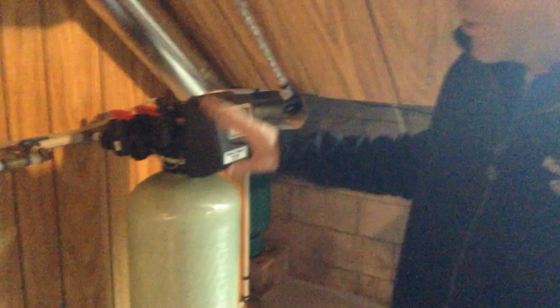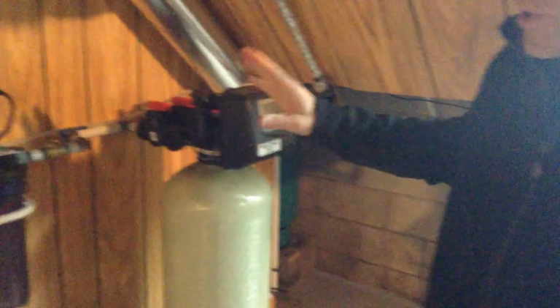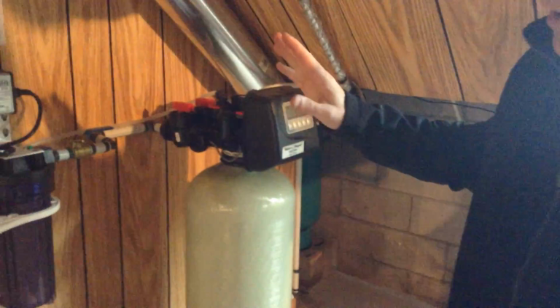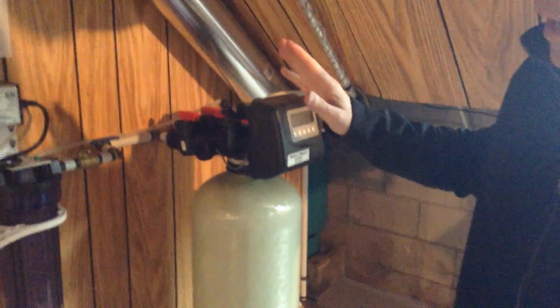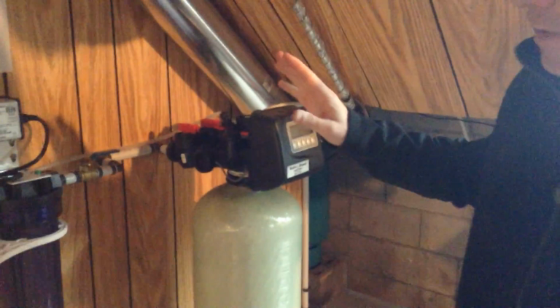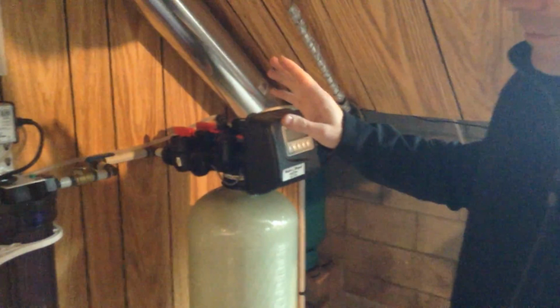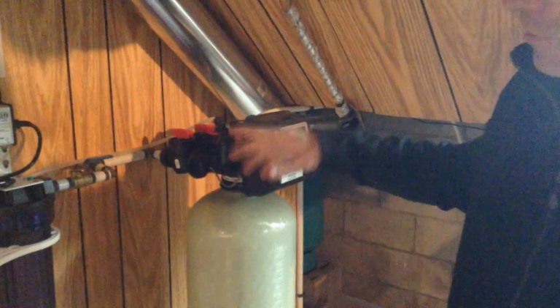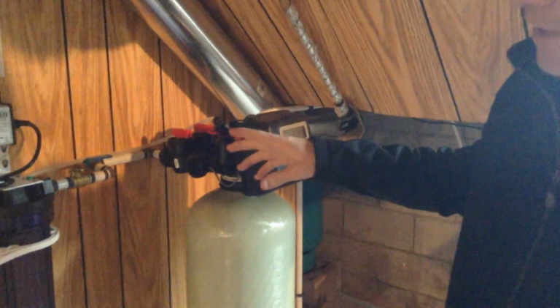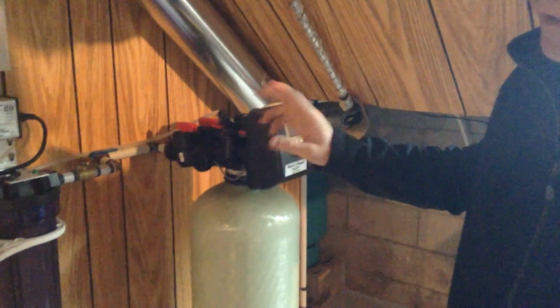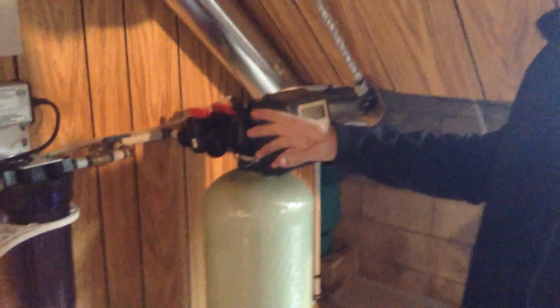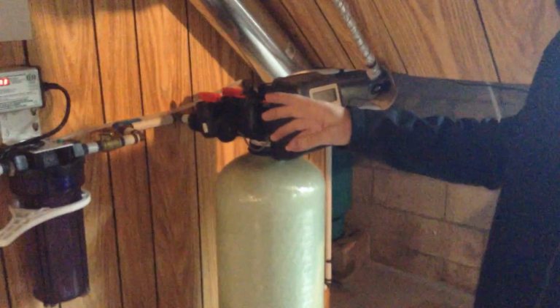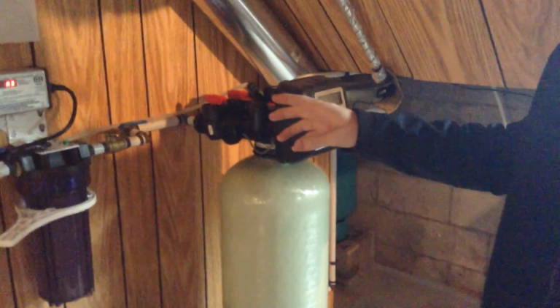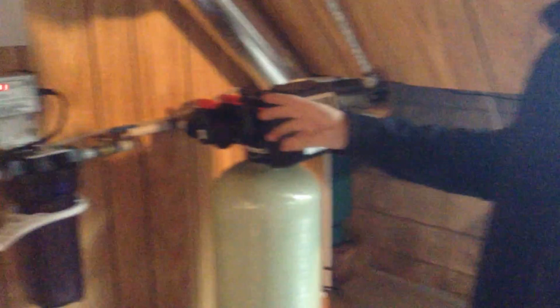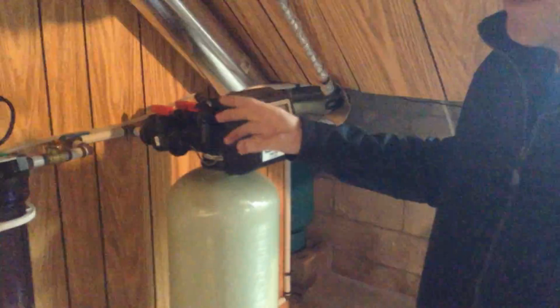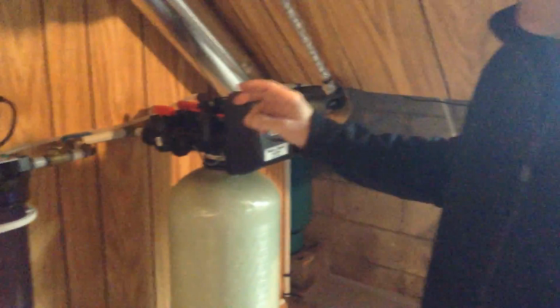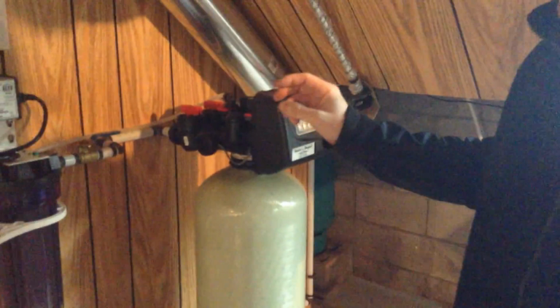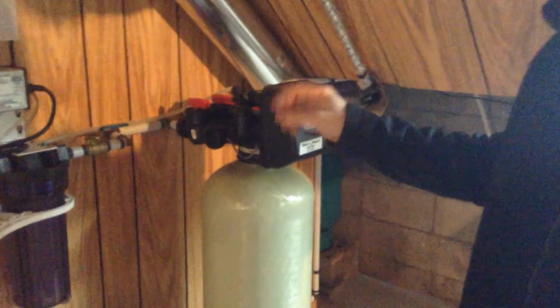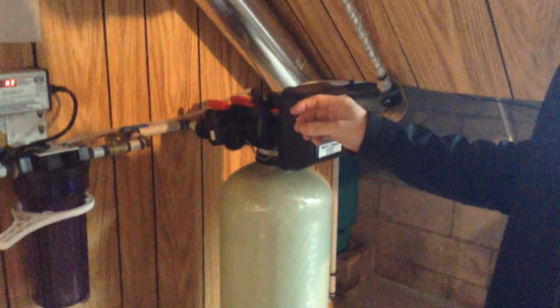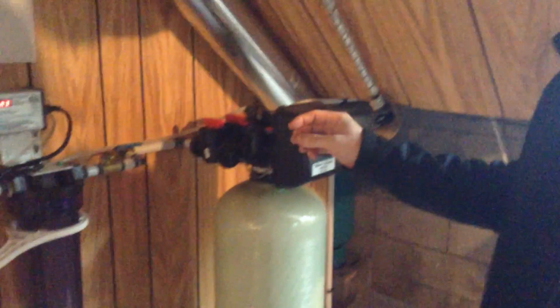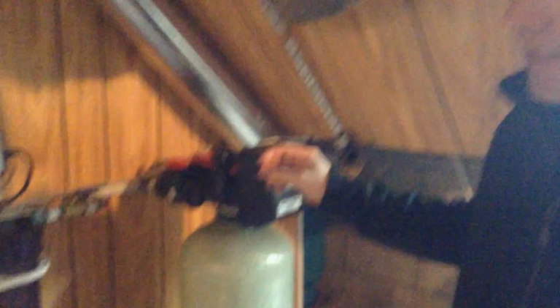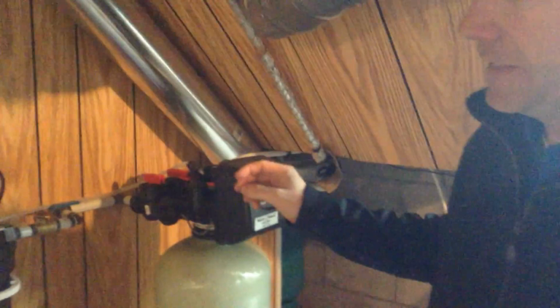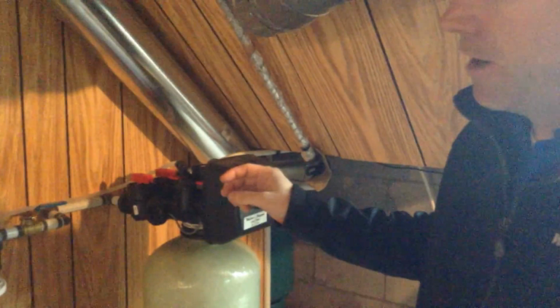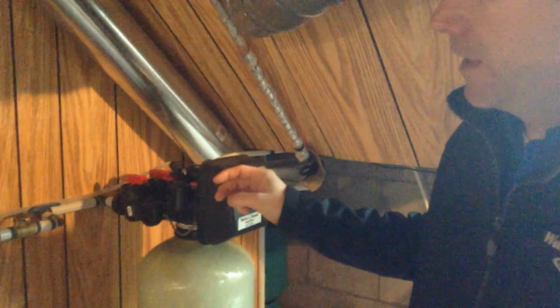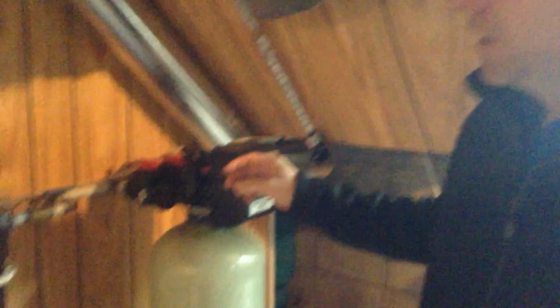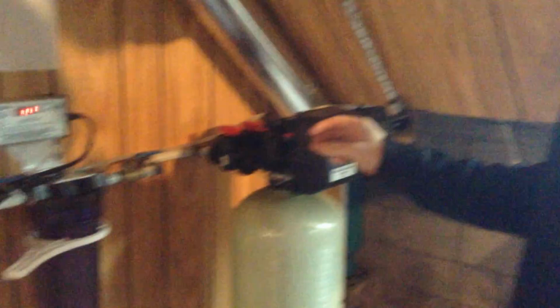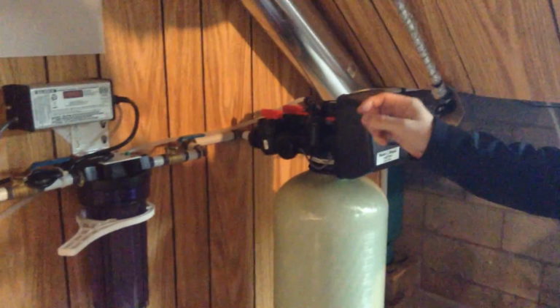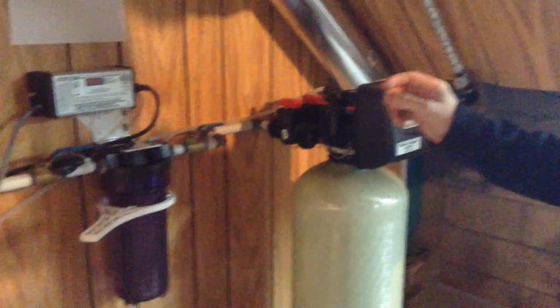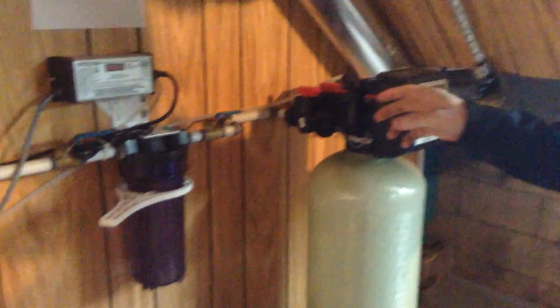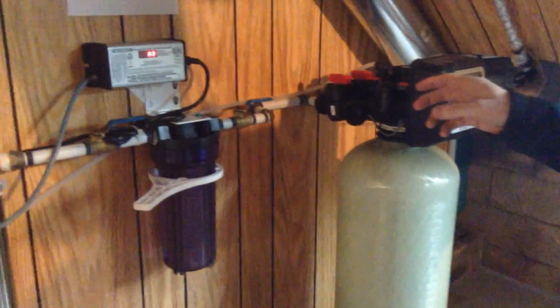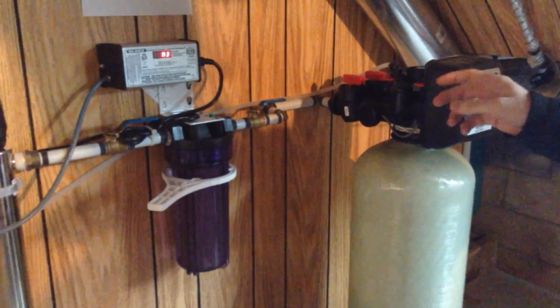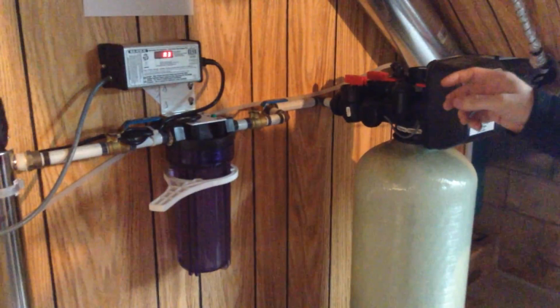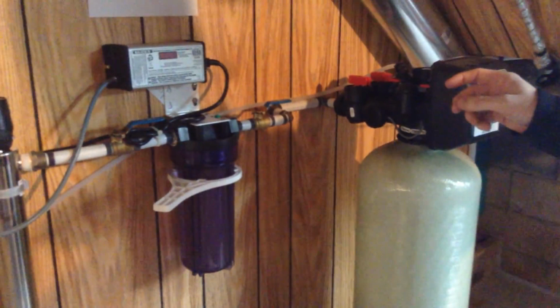We're going to change a UV light for a sterile light. The UV bulb number is S810RL, and the system is a sterile light, S8QPA.